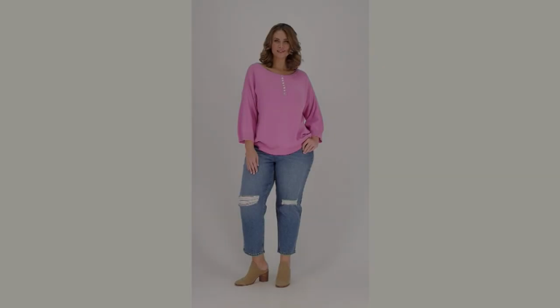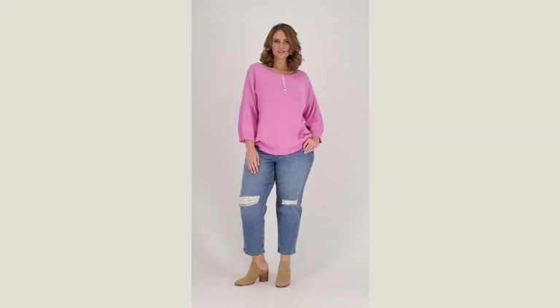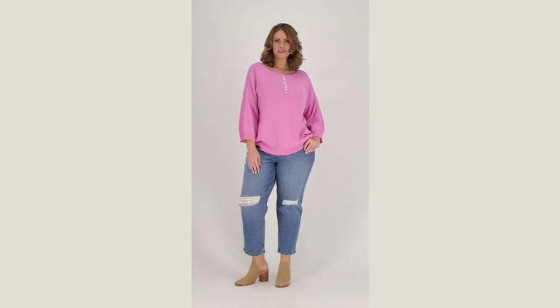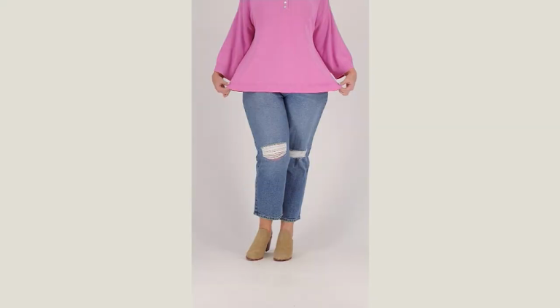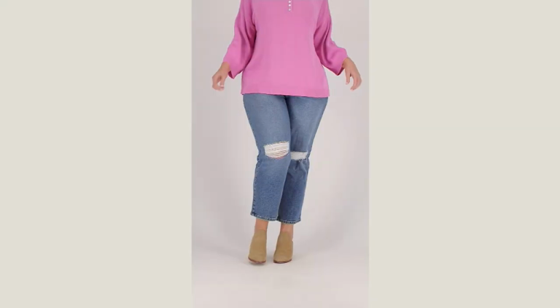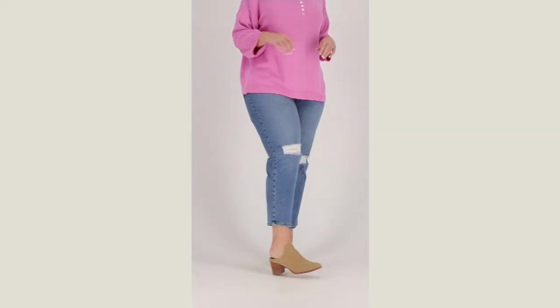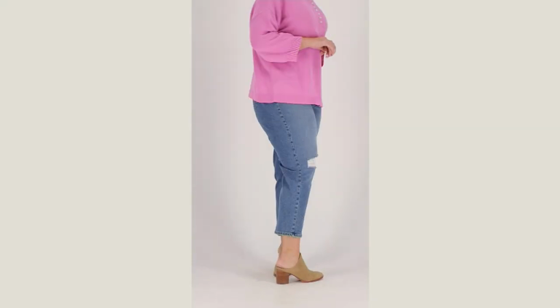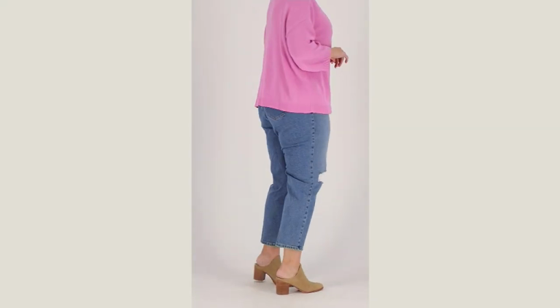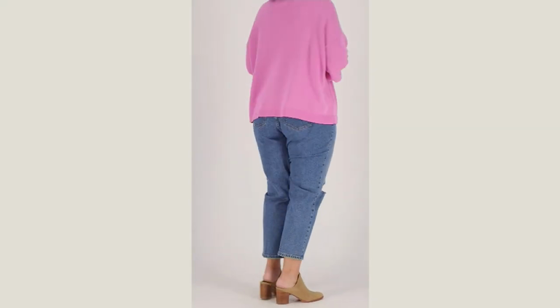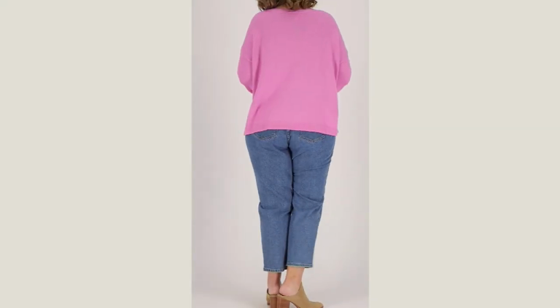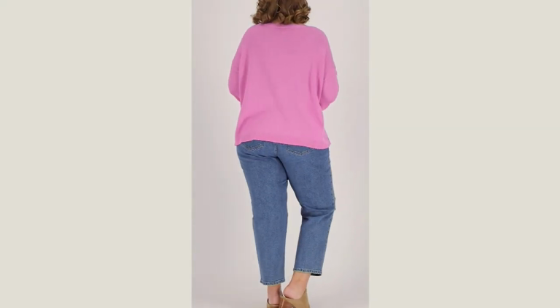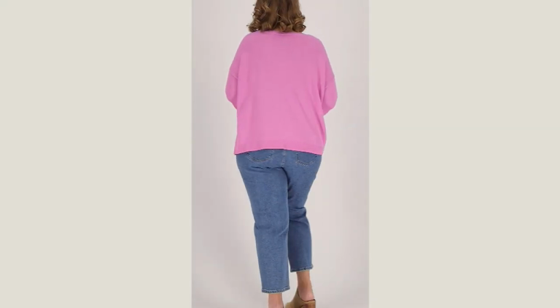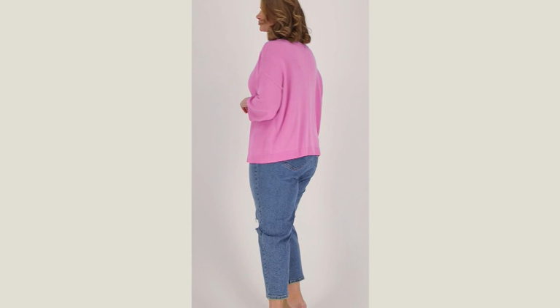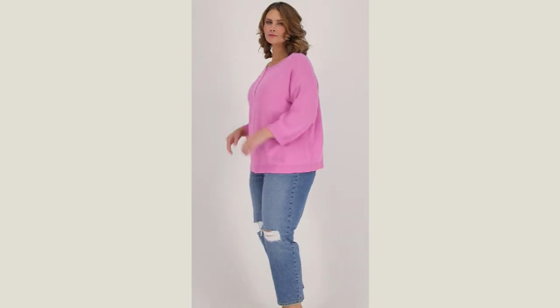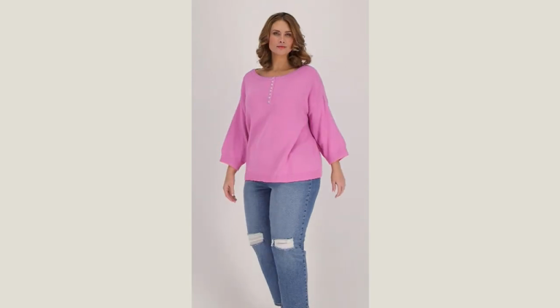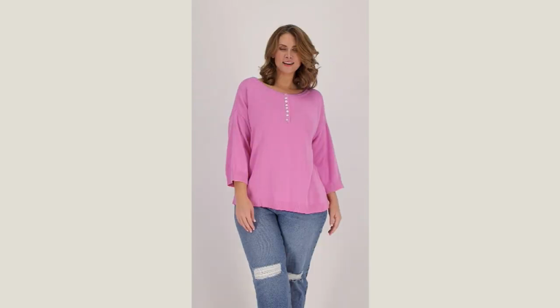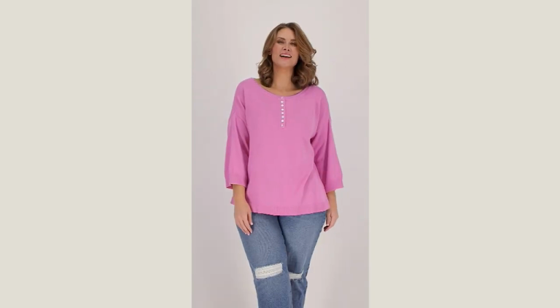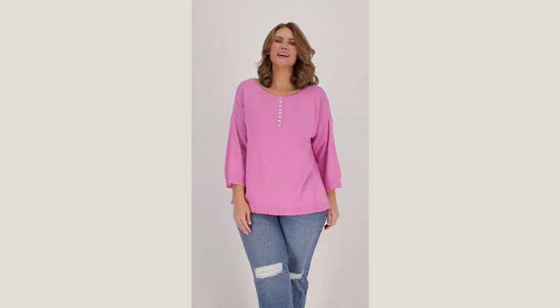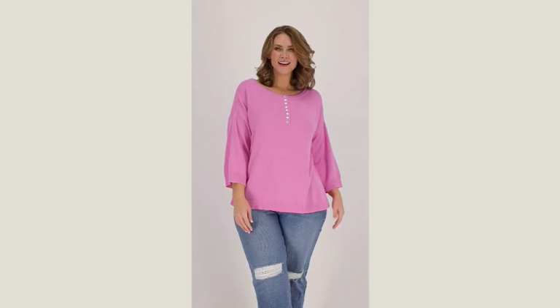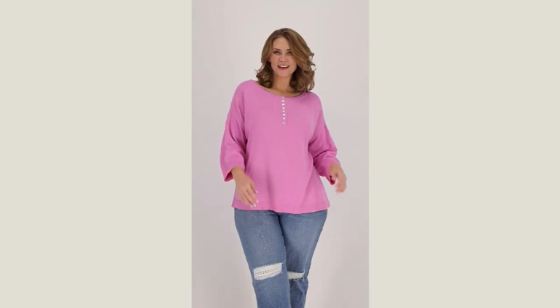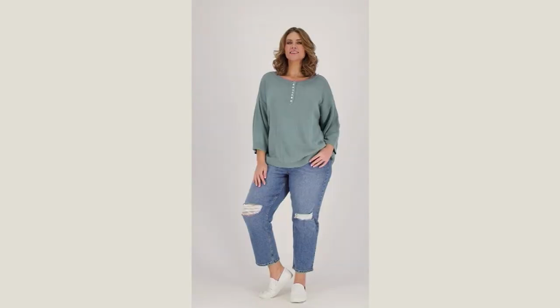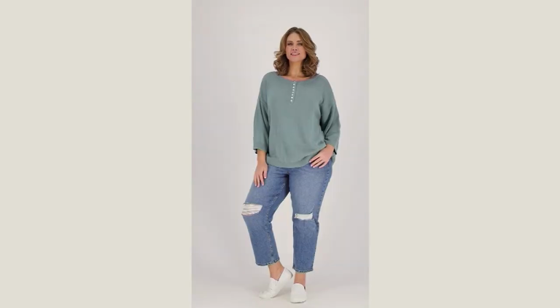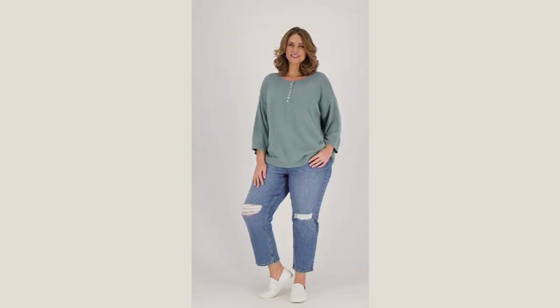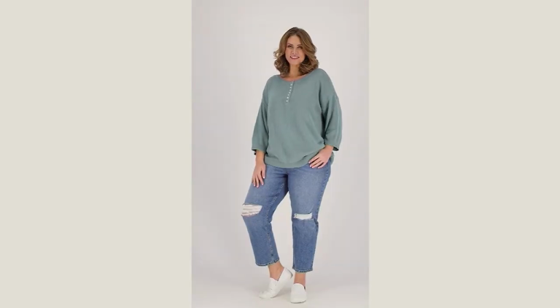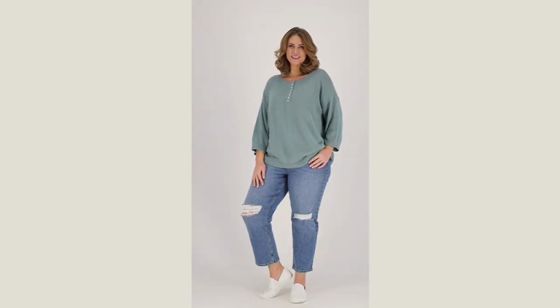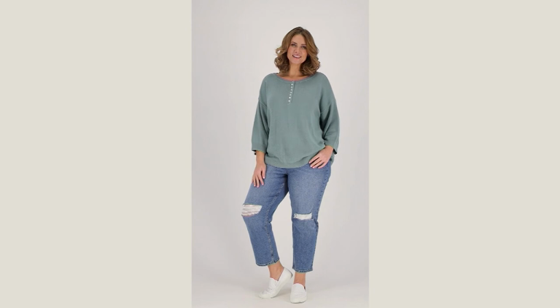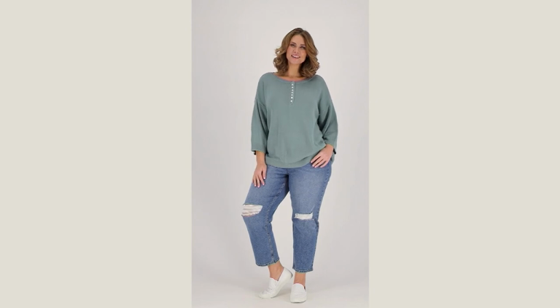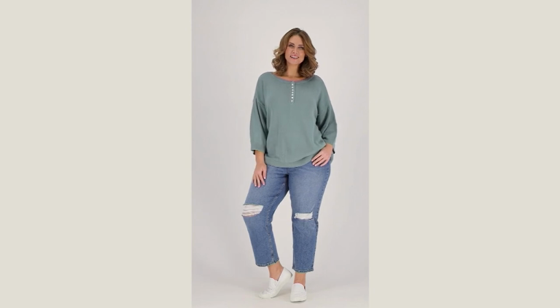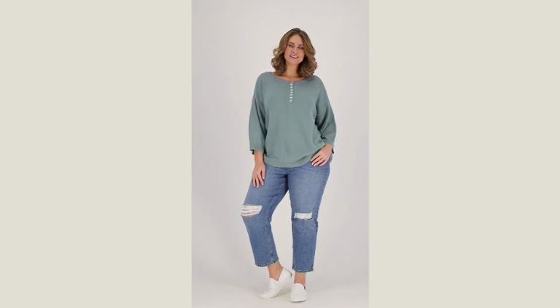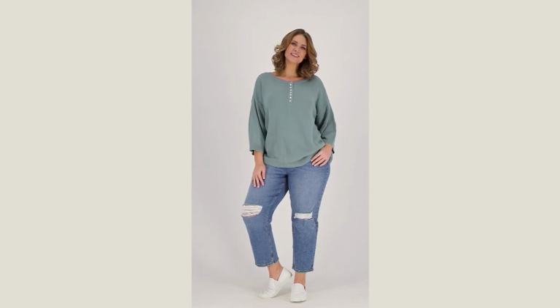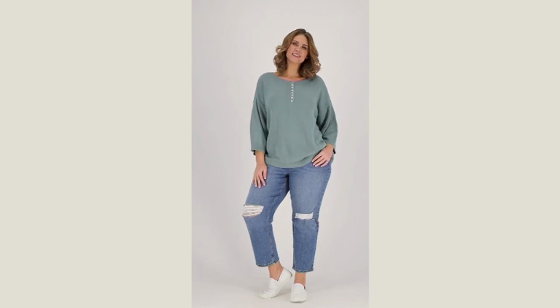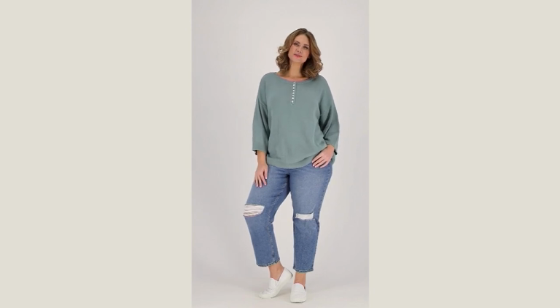It's a summer sweater from the Candace Cameron Bure line. It's a boat neck — and I guess we might as well stick with the sailing, the yachting, the boat theme. The reason it's a boat neck is because it really is a summertime sweater.